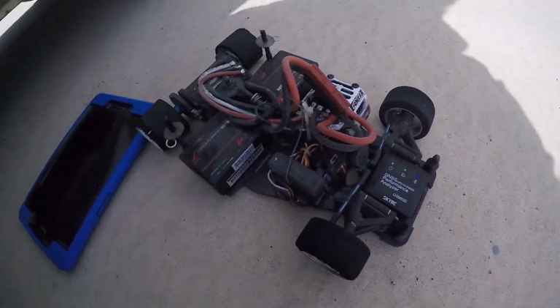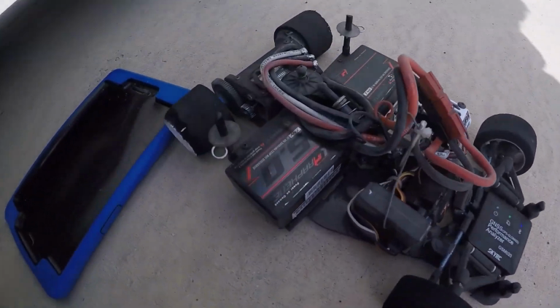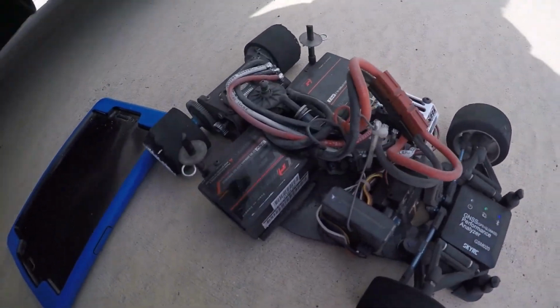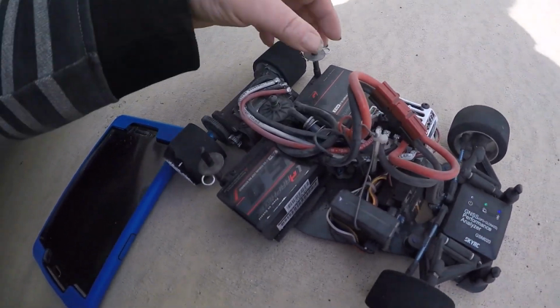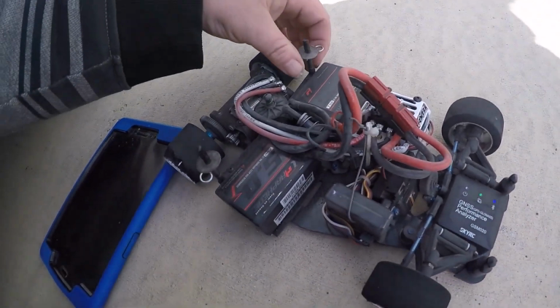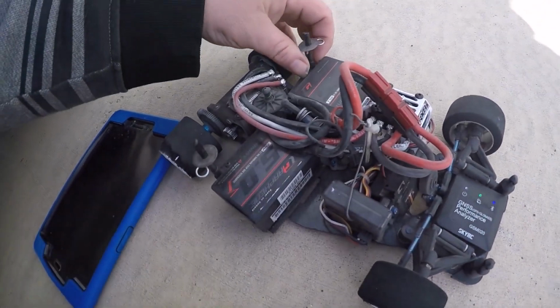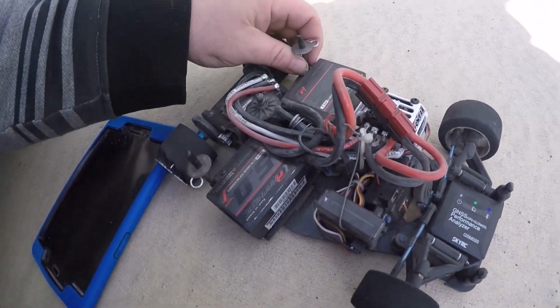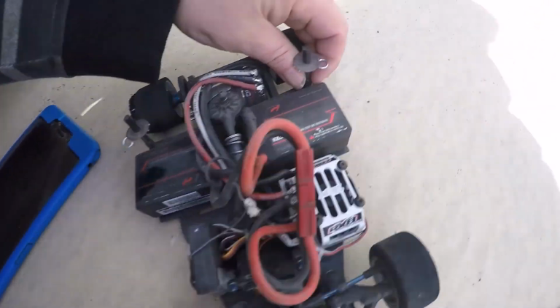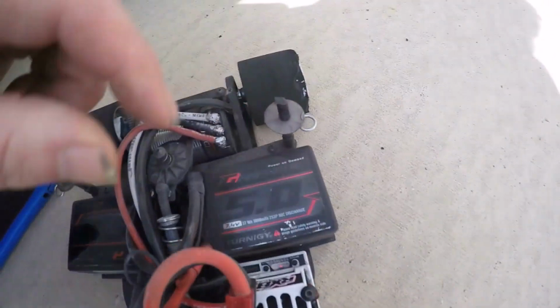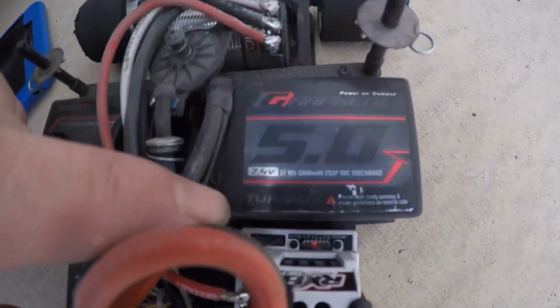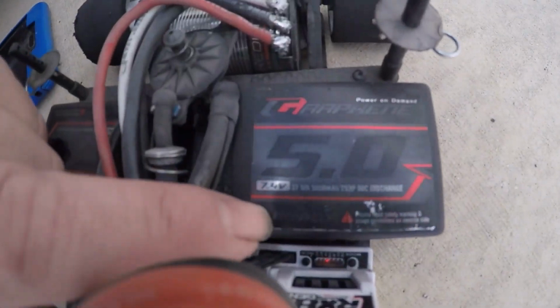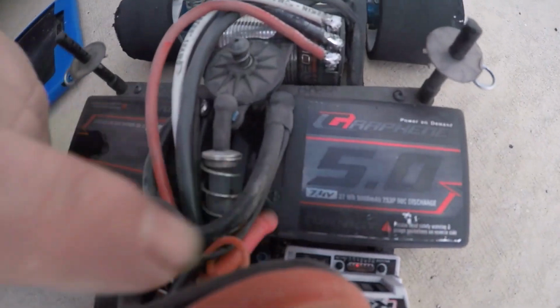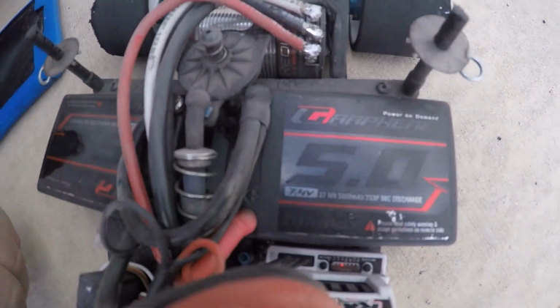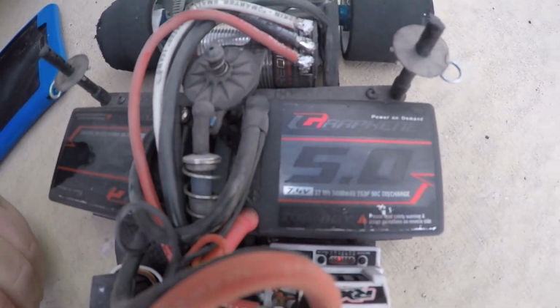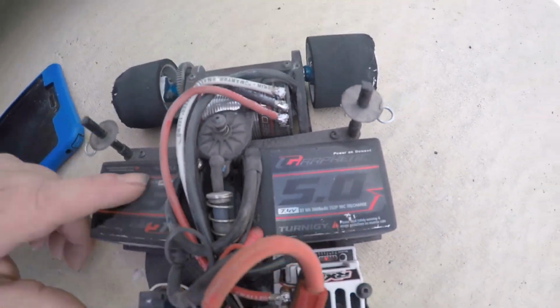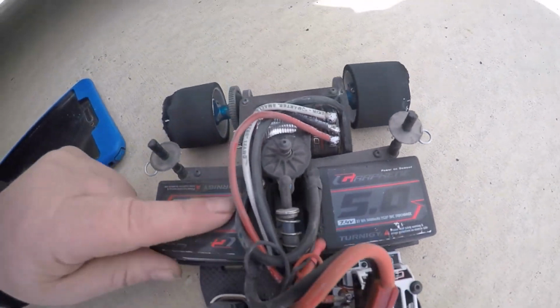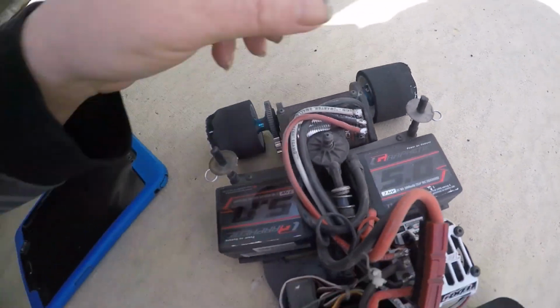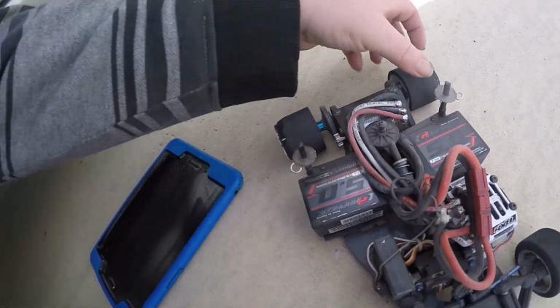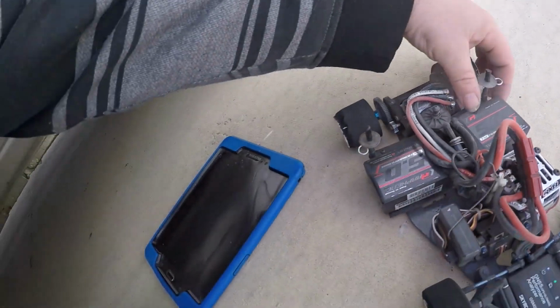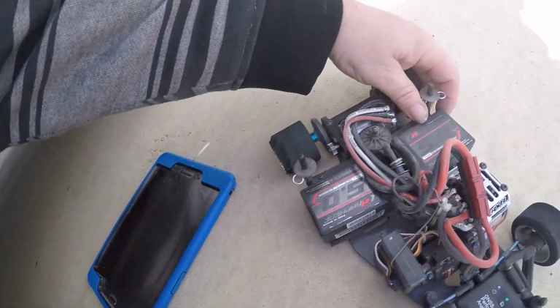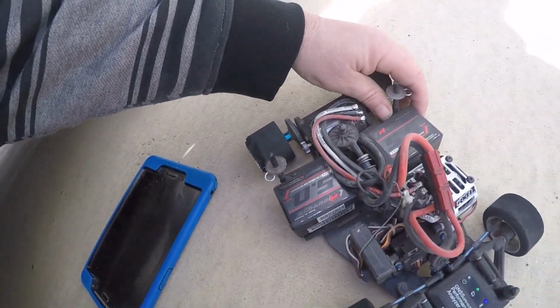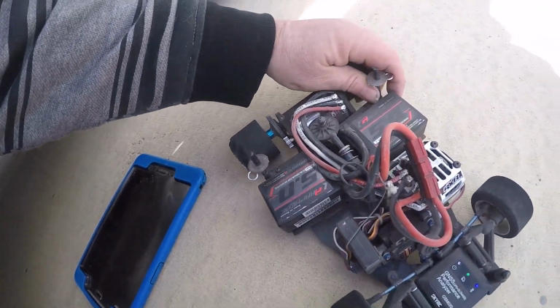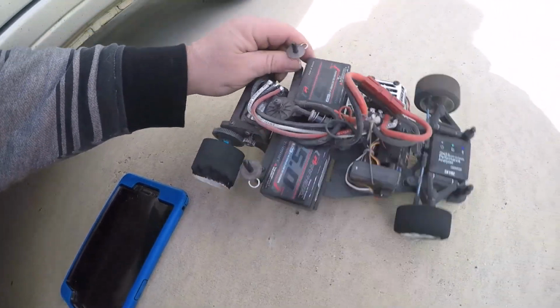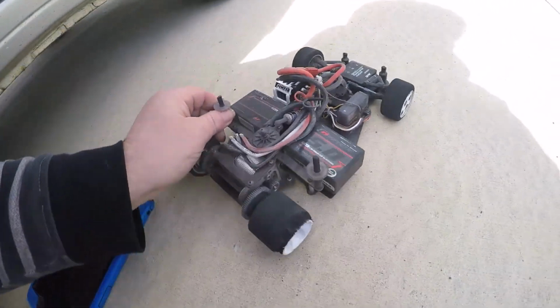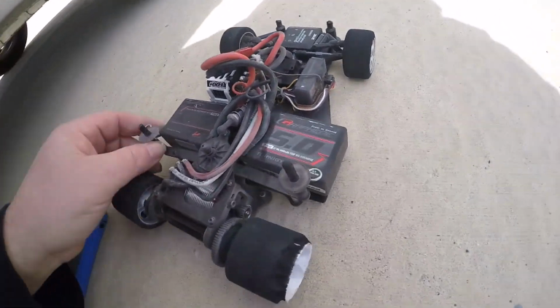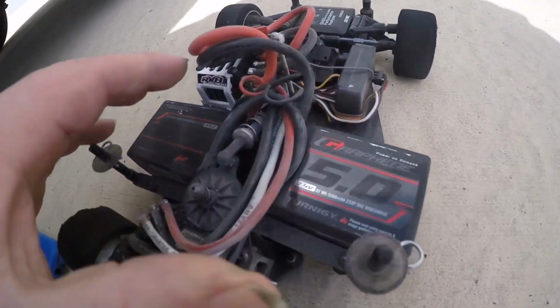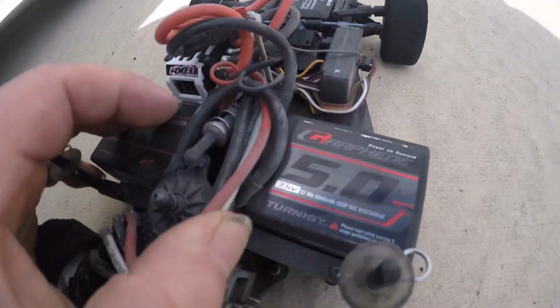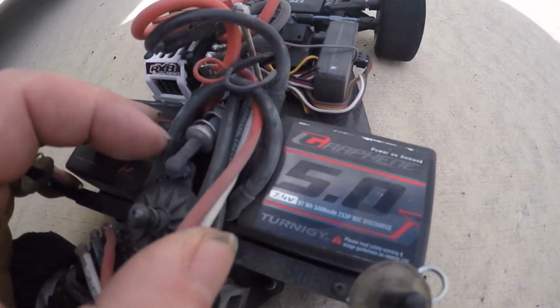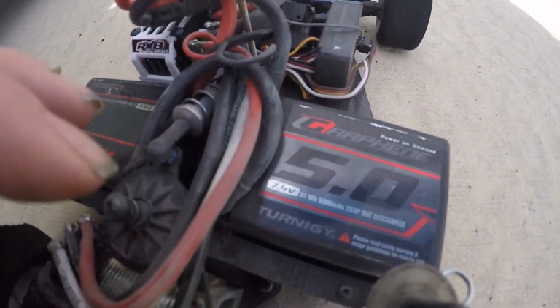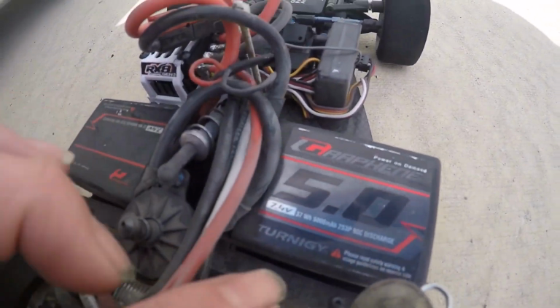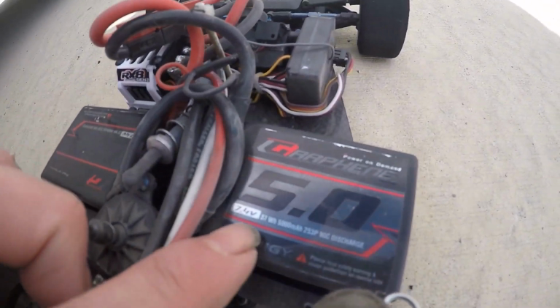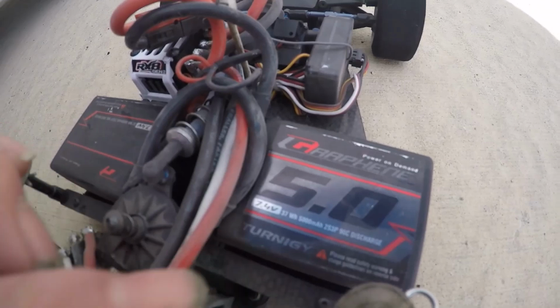2S — 7.4 volt. Not sure if you can see that: 7.4 volt.